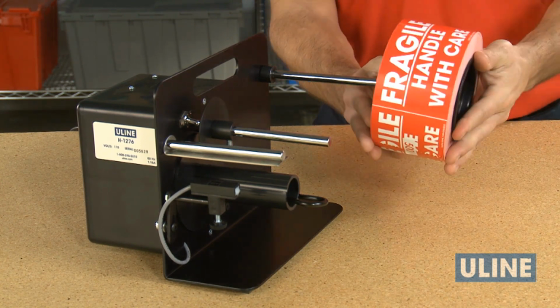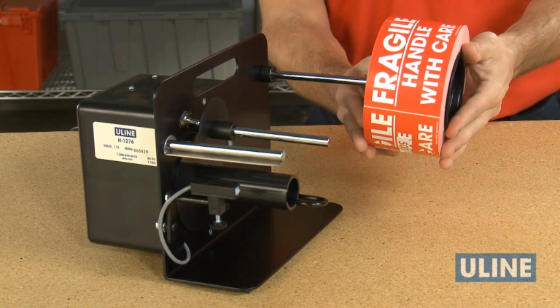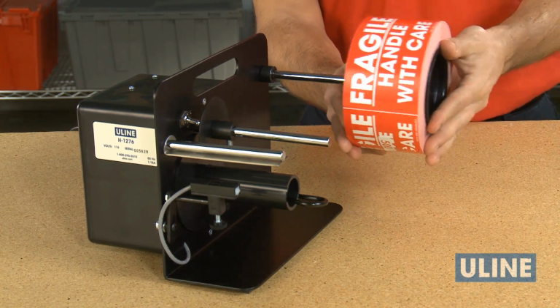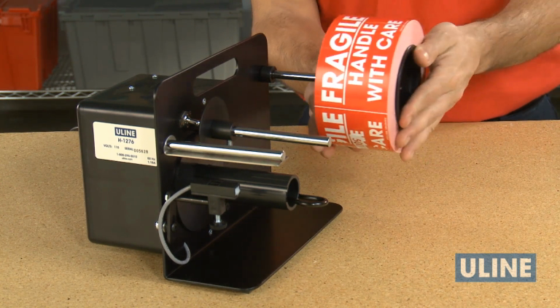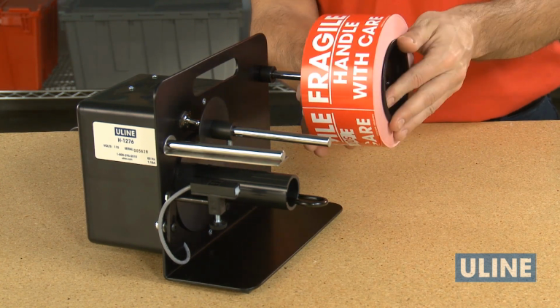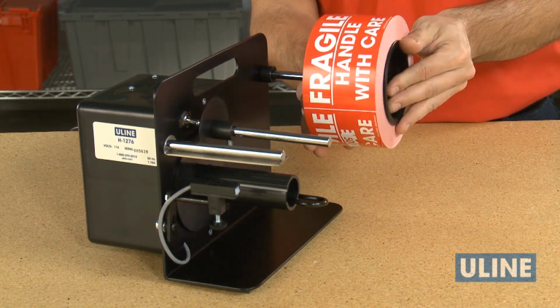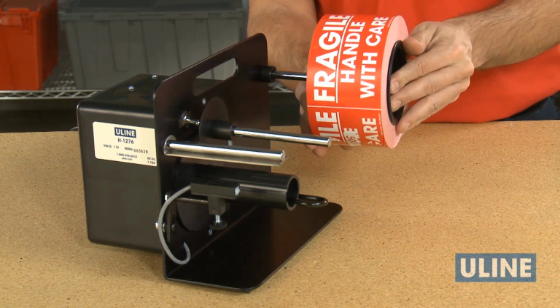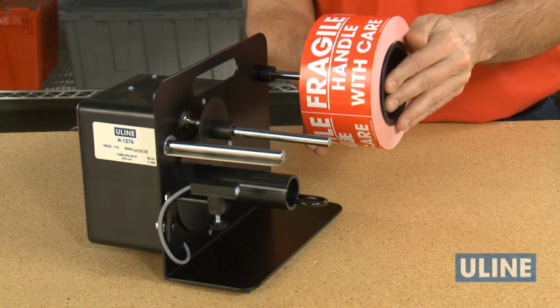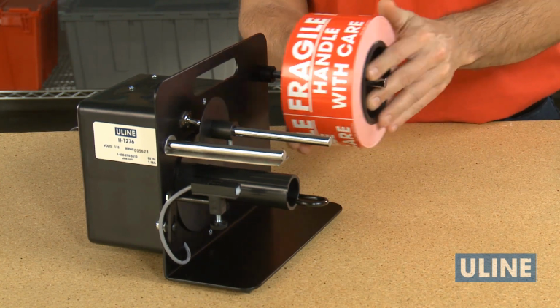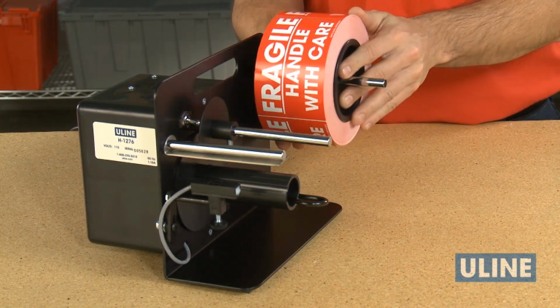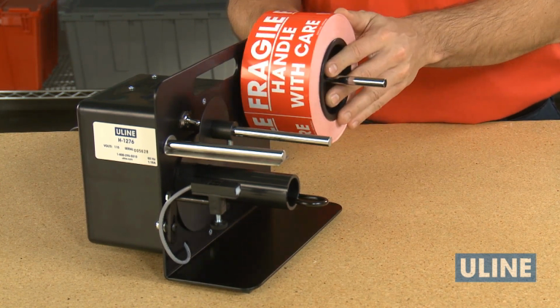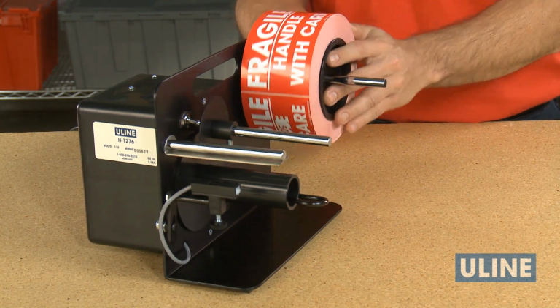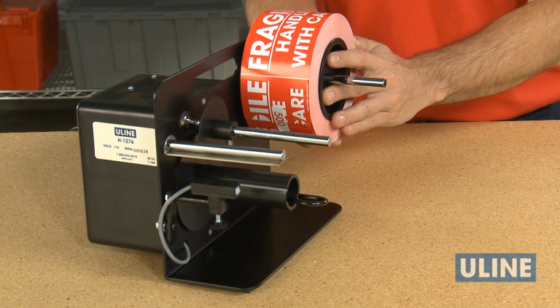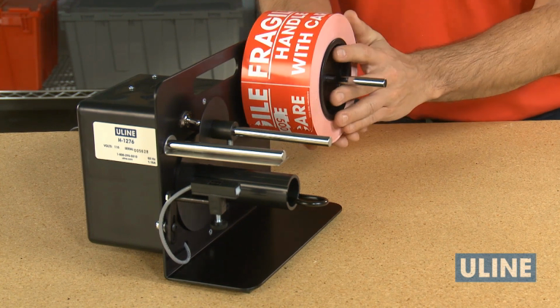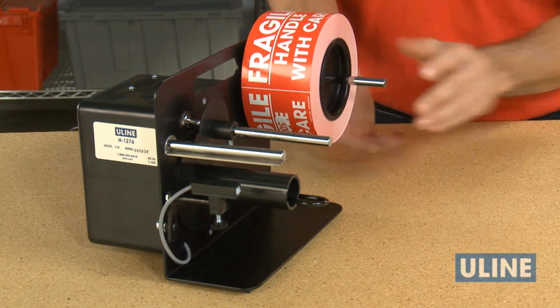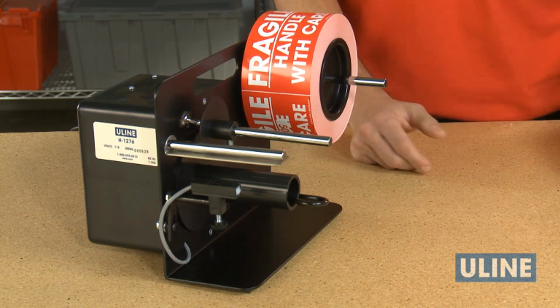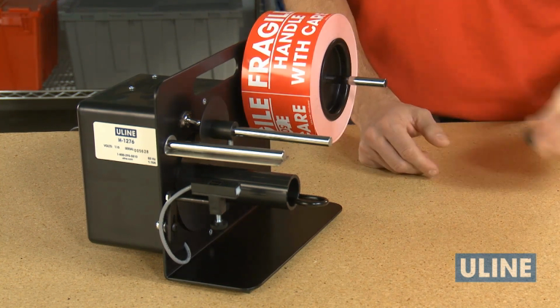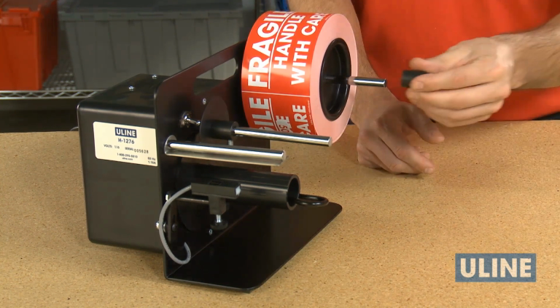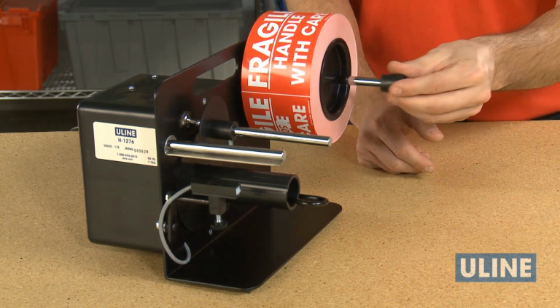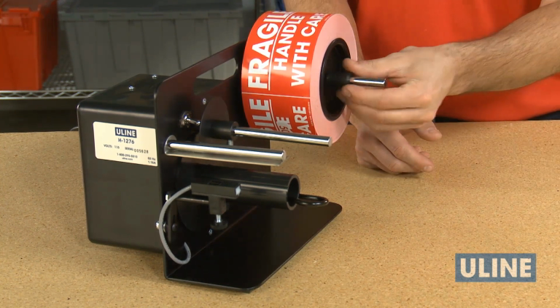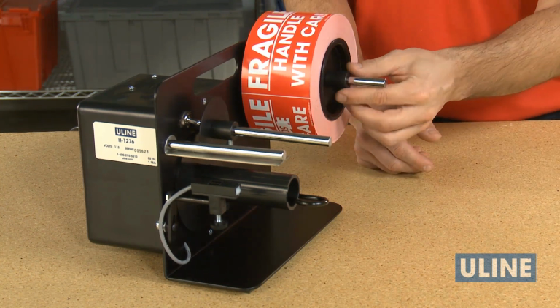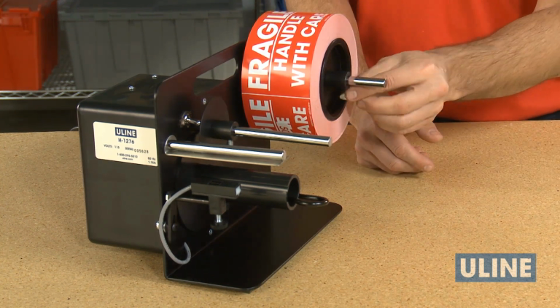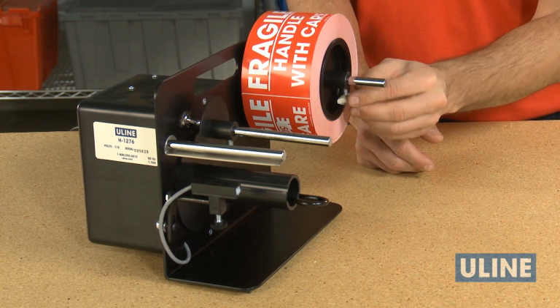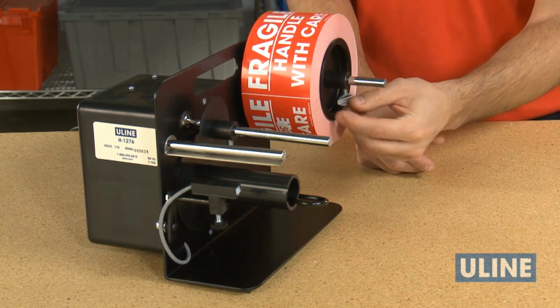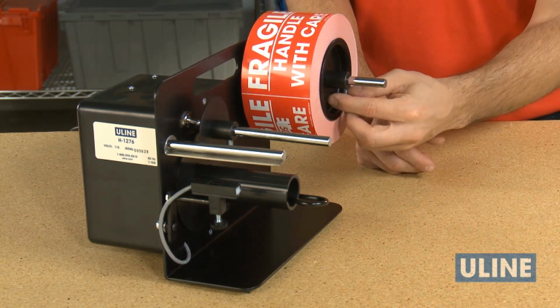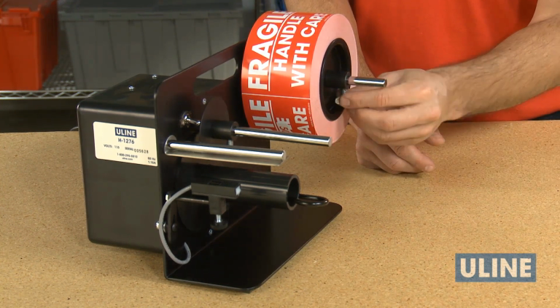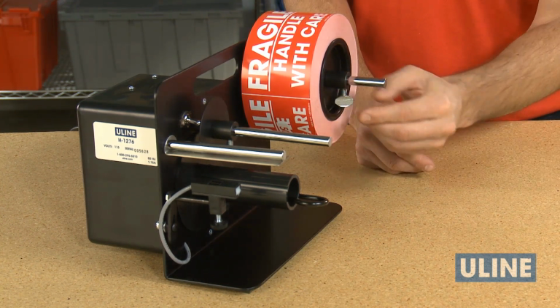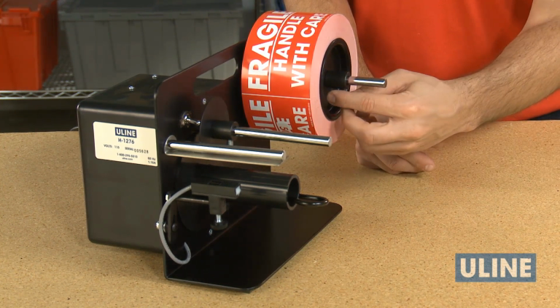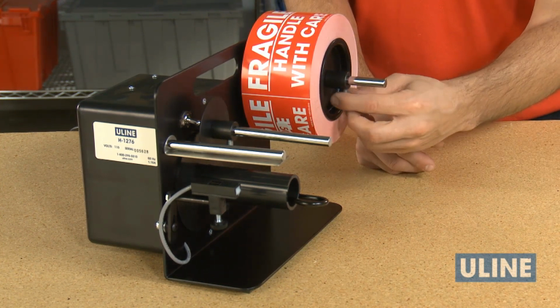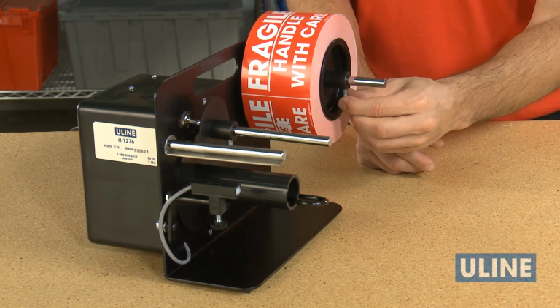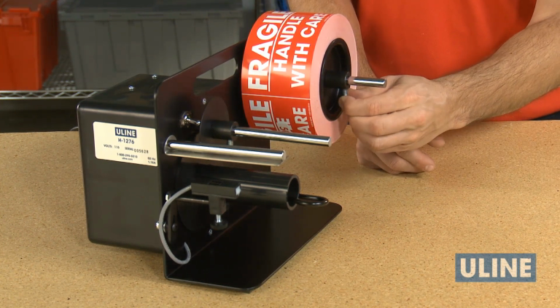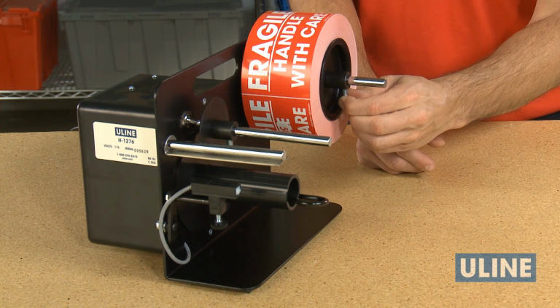Tighten the locking collar with the thumb screw against the core insert to hold the roll and the other core insert against the side collar and side plate of the unit.